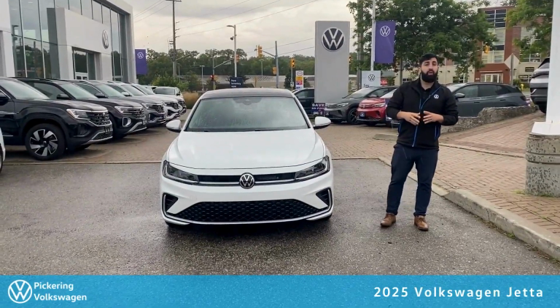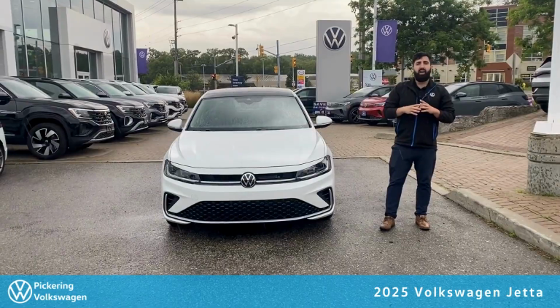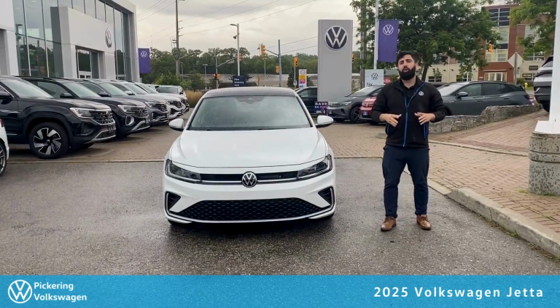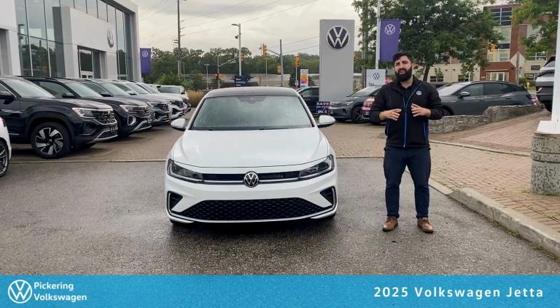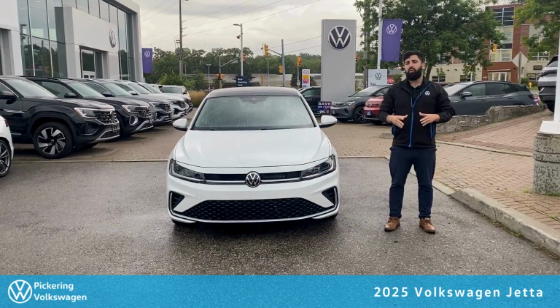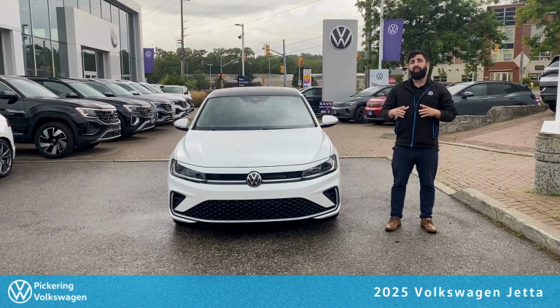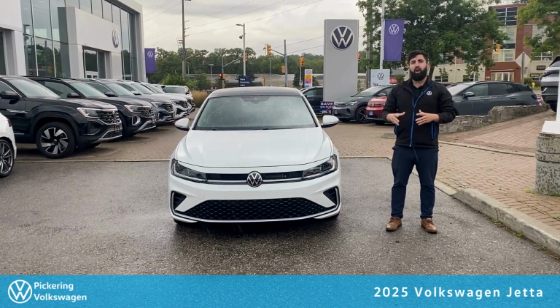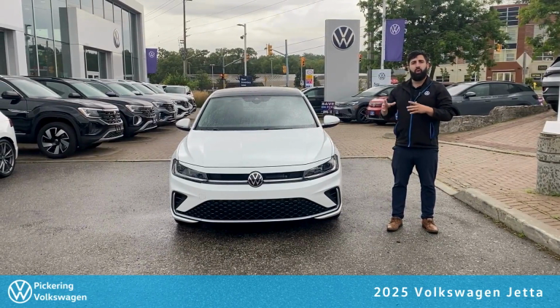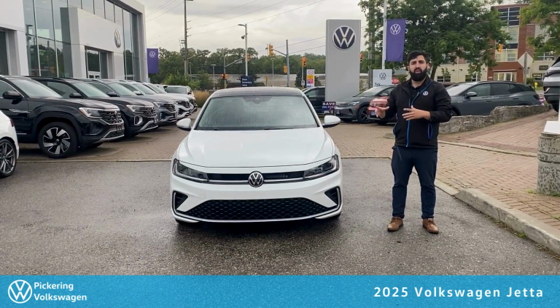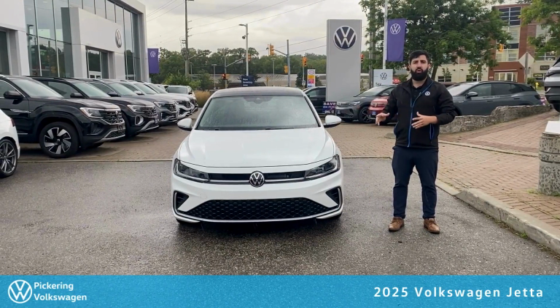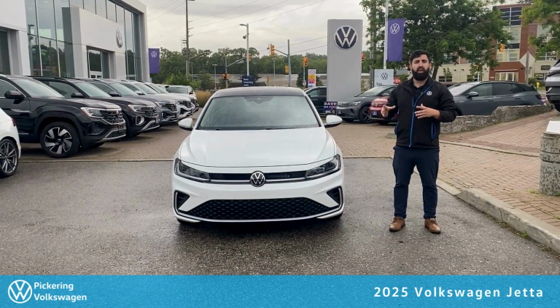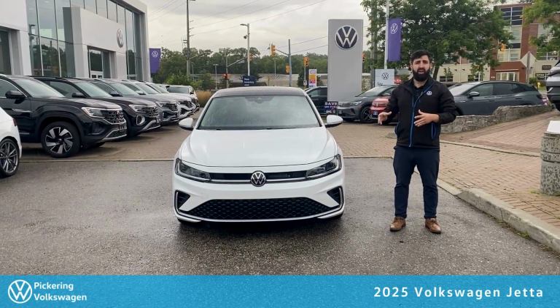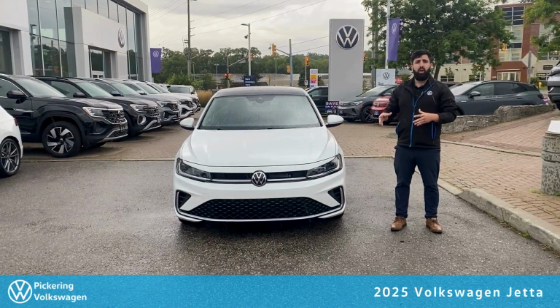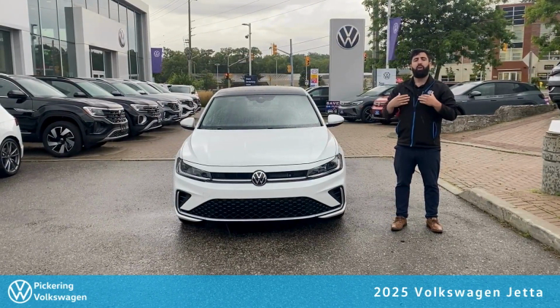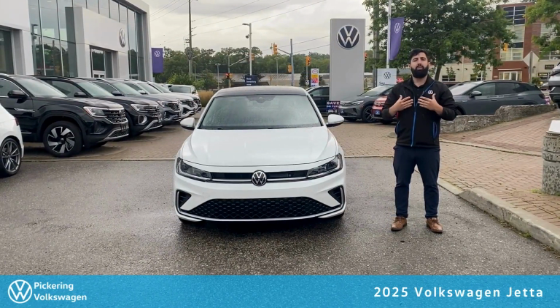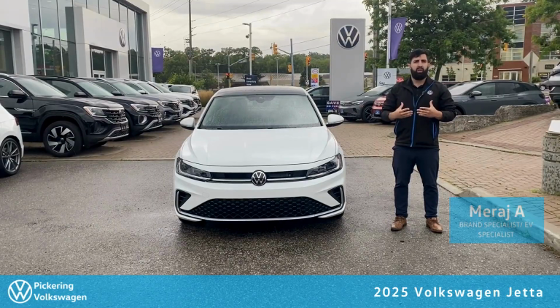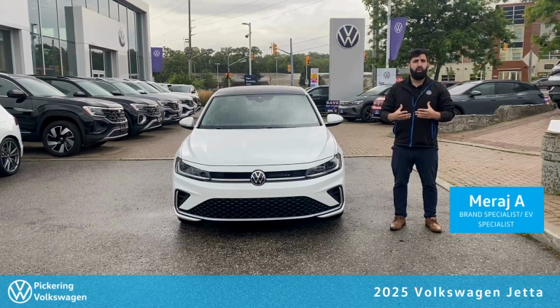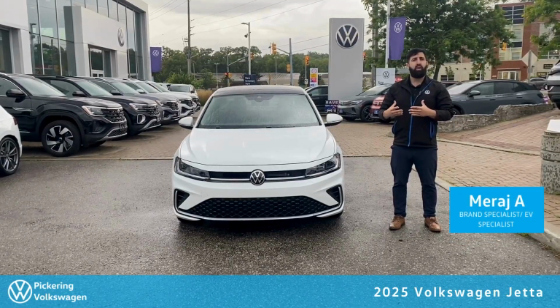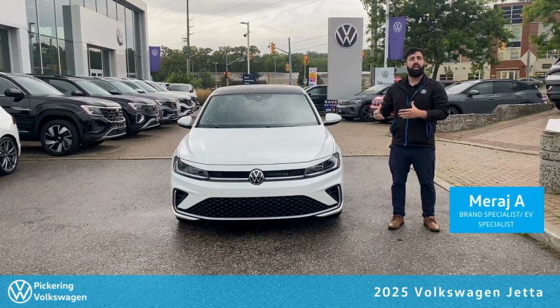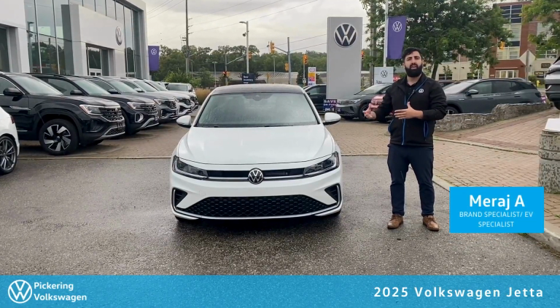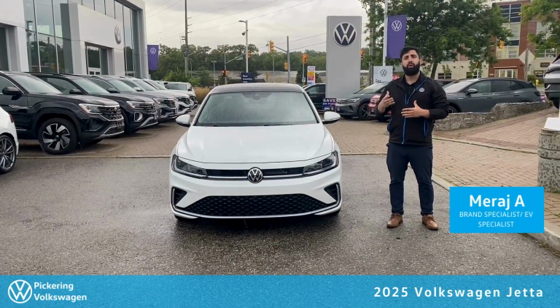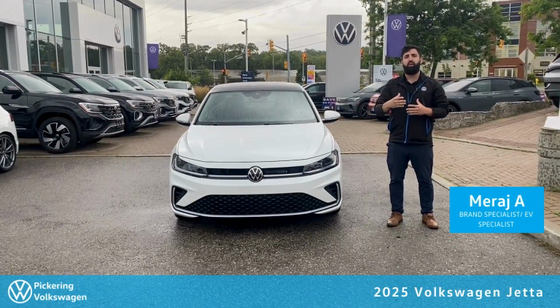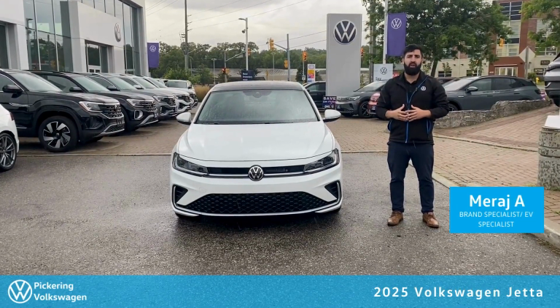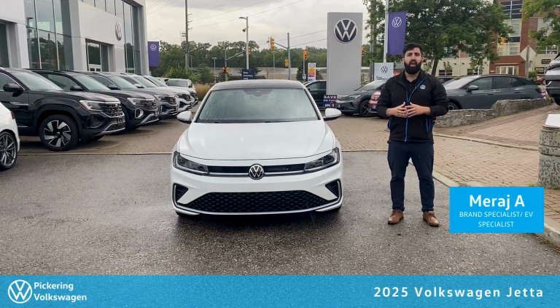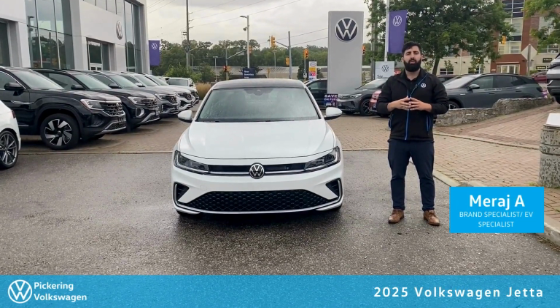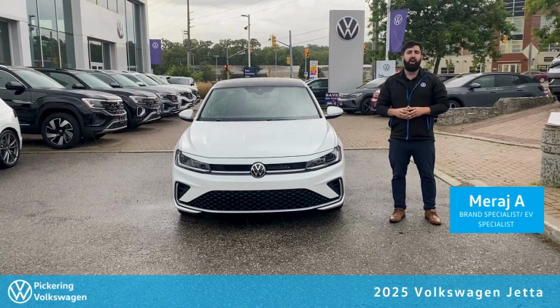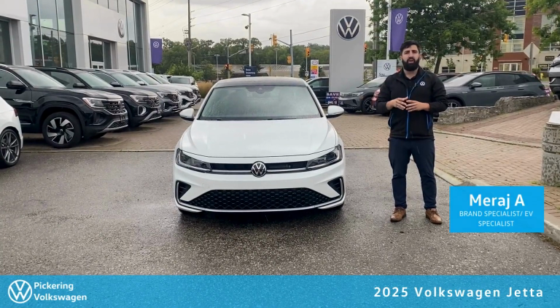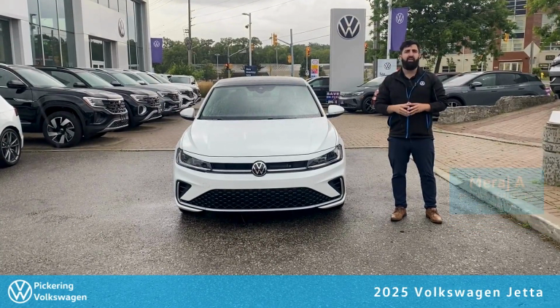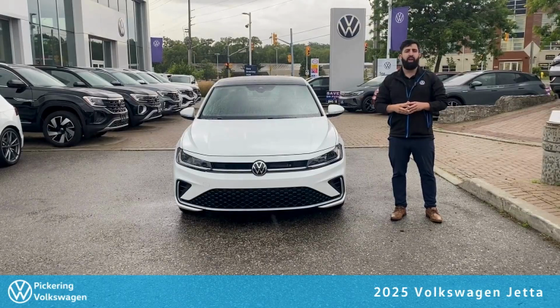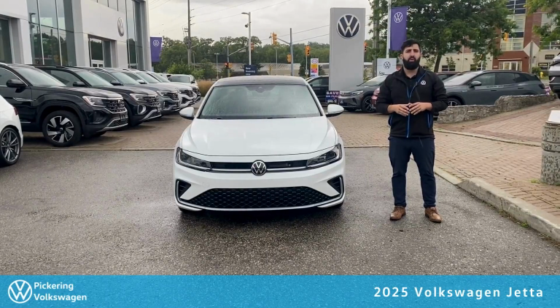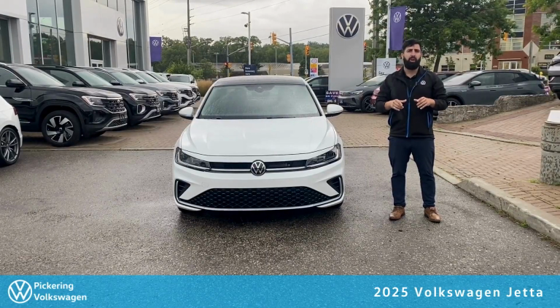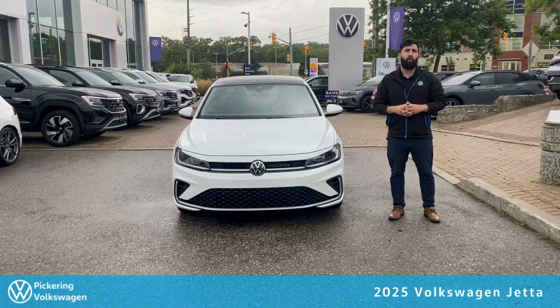There are many more great features to see on the 2025 Volkswagen Jetta. Don't let me be the one to tell you about it — come in, see it, book your test drive today. I'll be here waiting for you at 503 Kingston Road, Pickering Volkswagen.